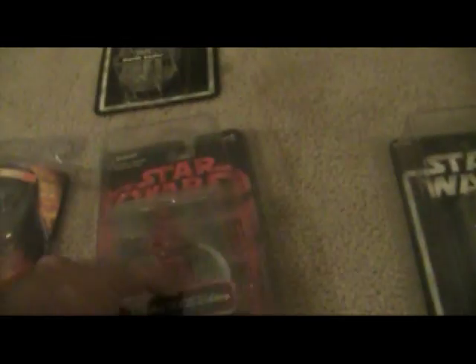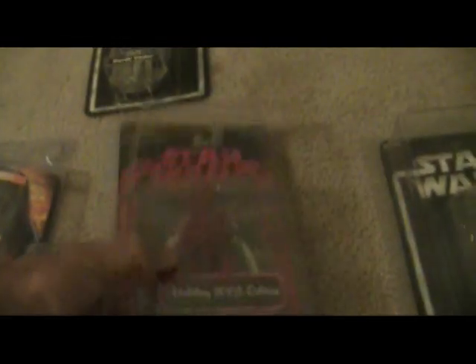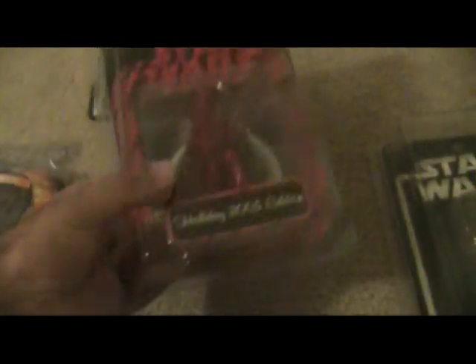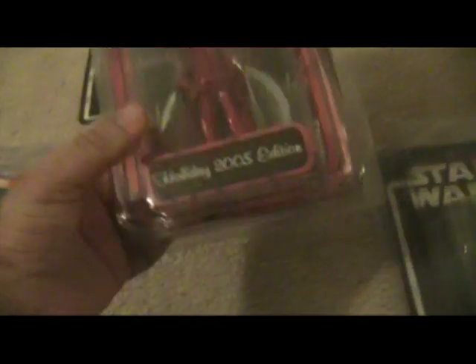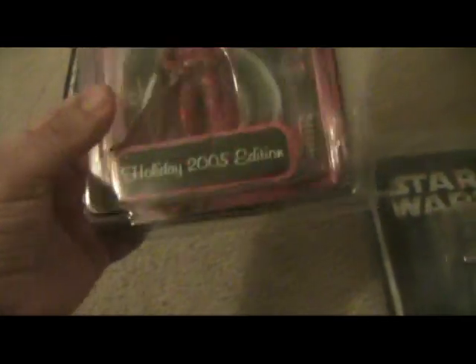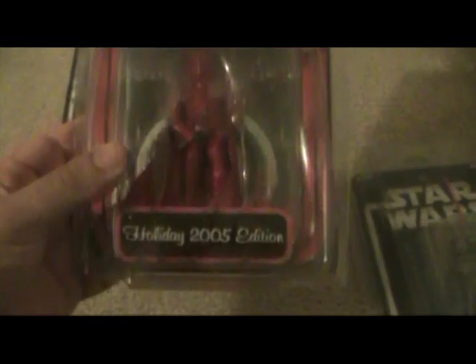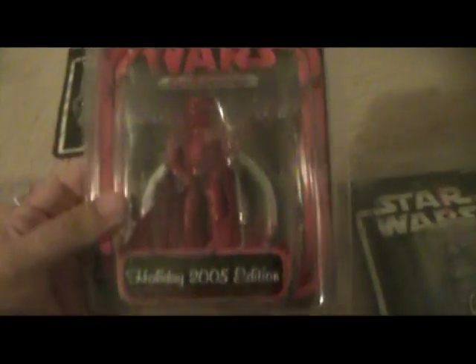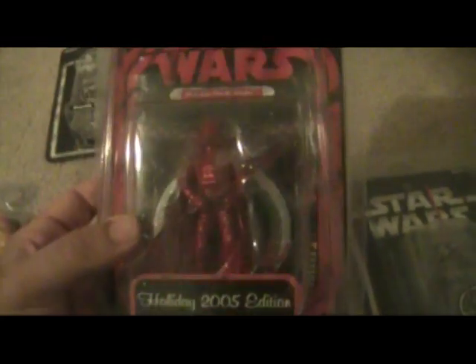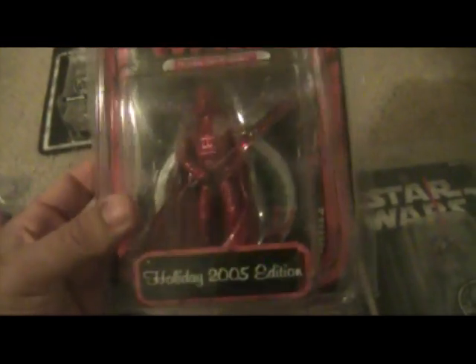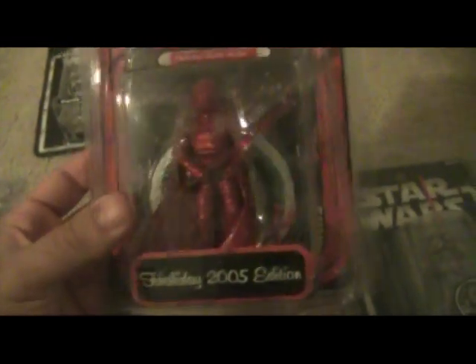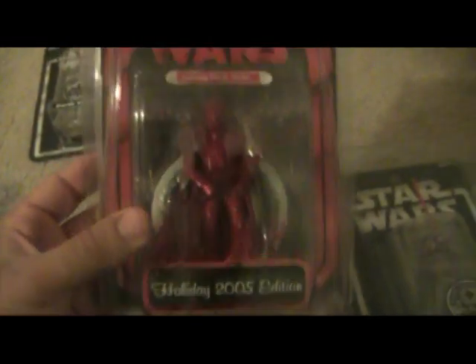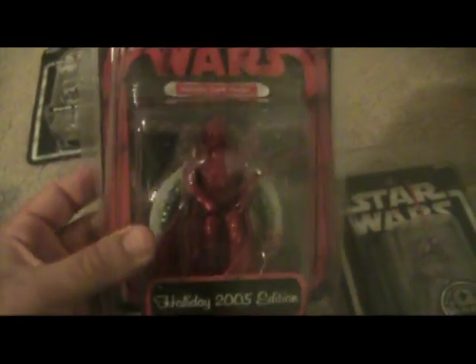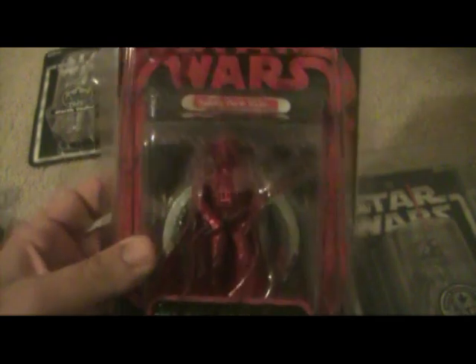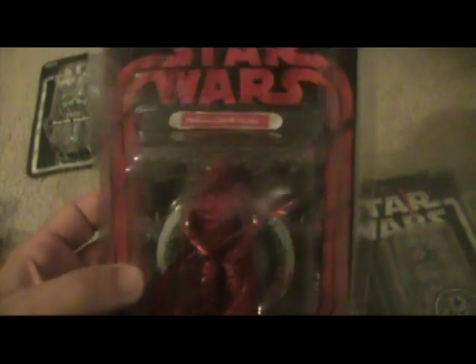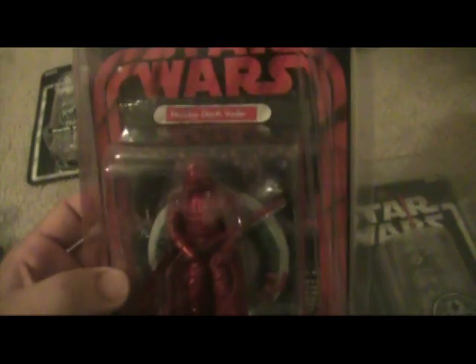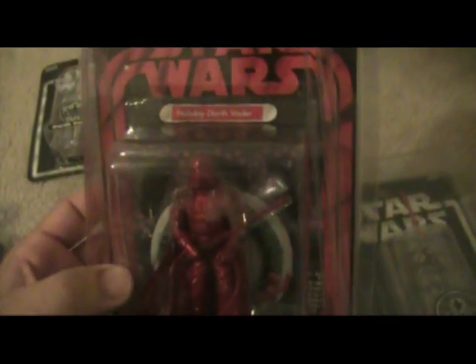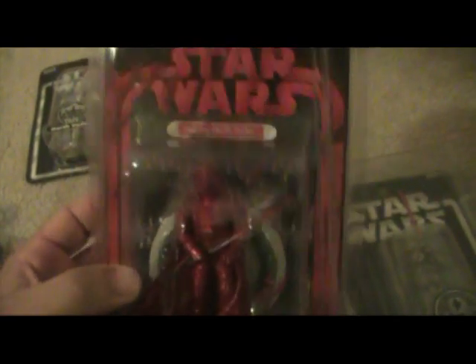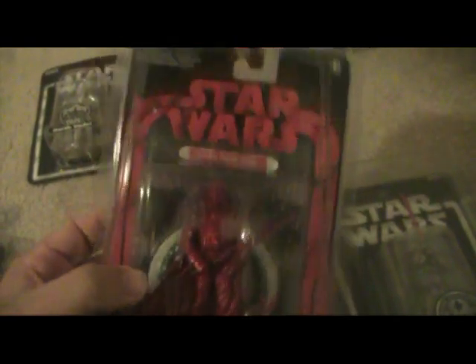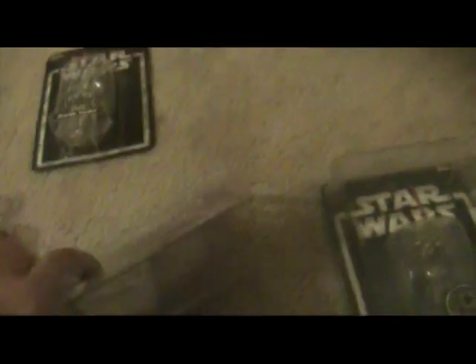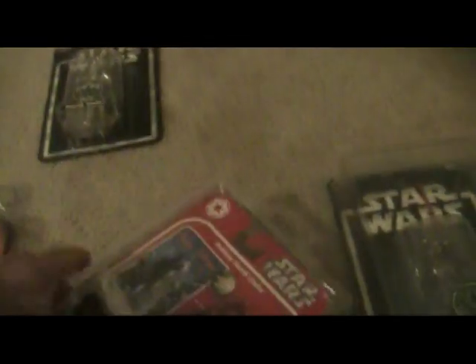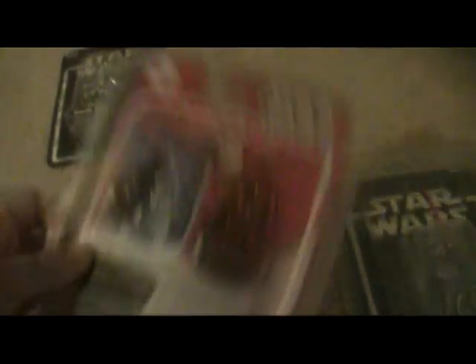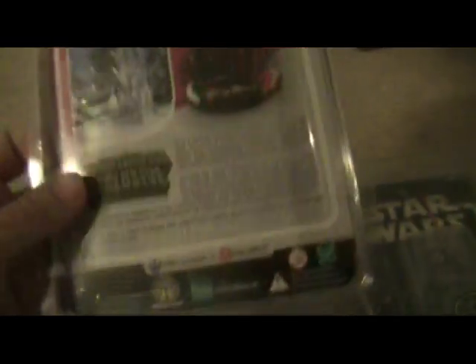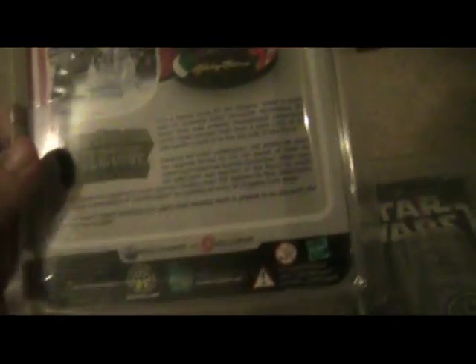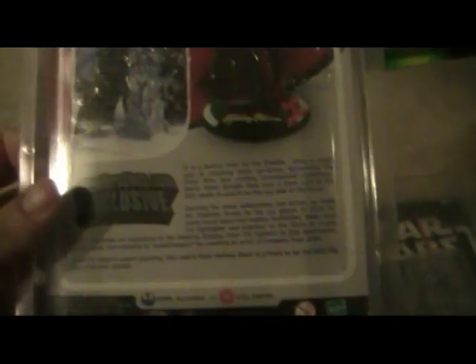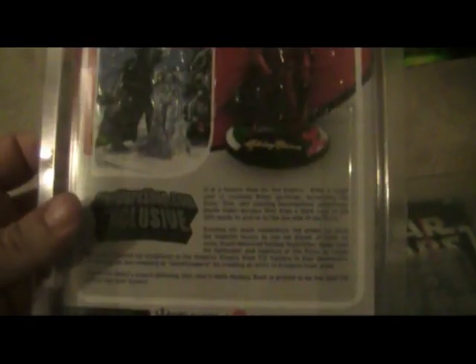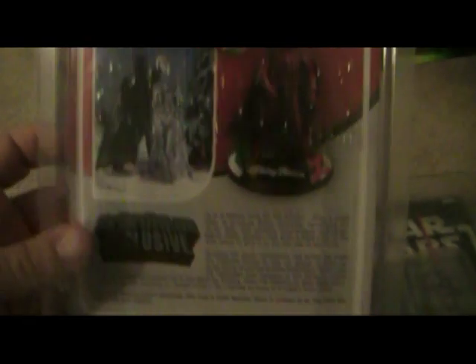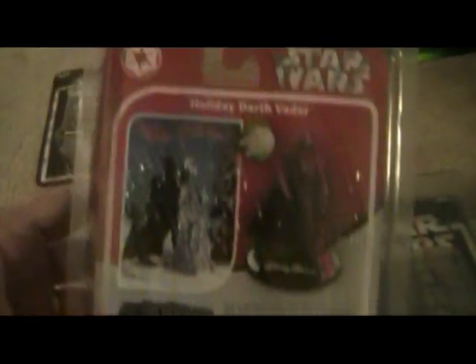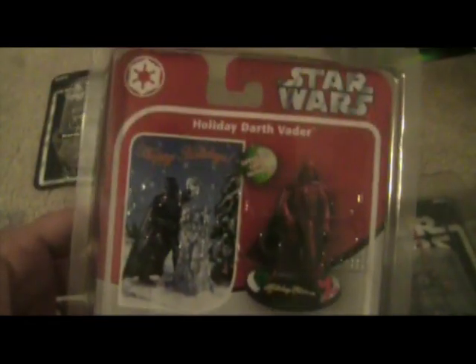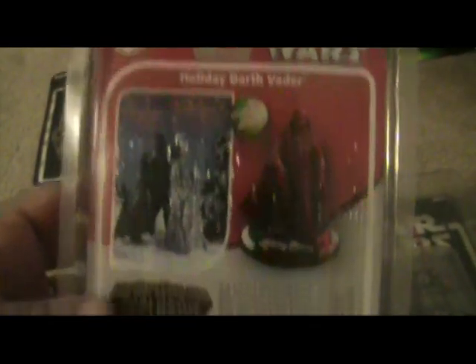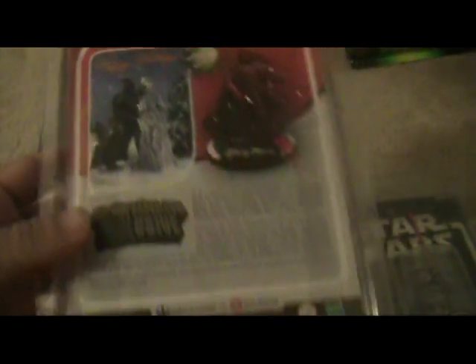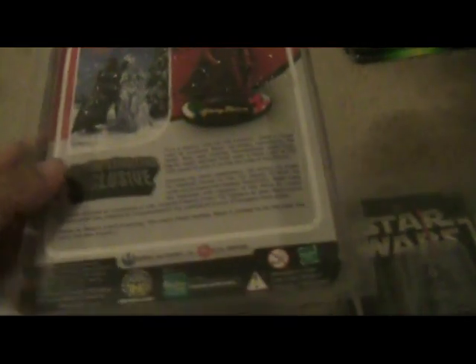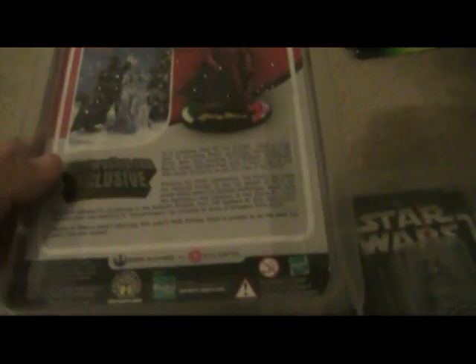This is a holiday version — a Holiday 2005 edition. It's in red, it's a really cool looking figure. Holiday Darth Vader. There's a whole funny dialogue and story behind it, and it comes with a Christmas card in it as well, which is really cool.